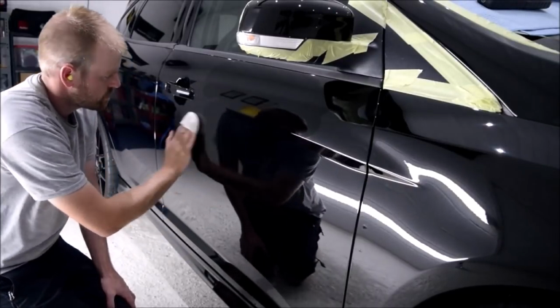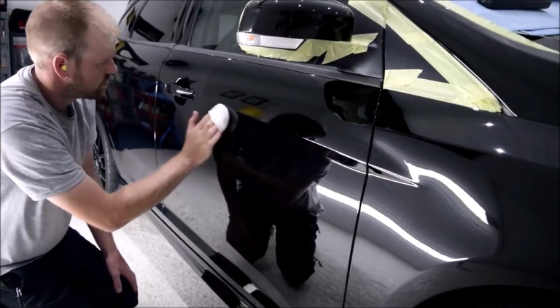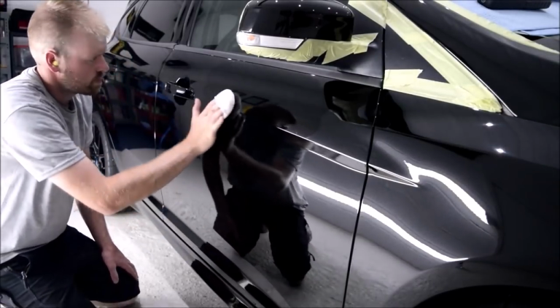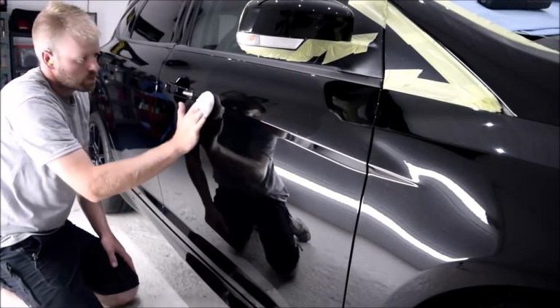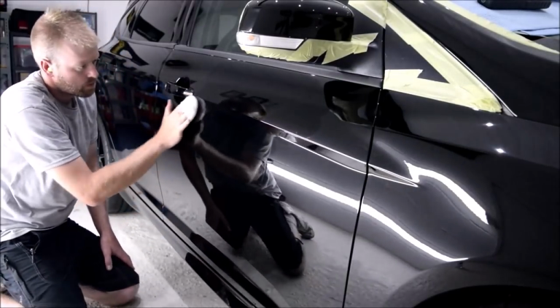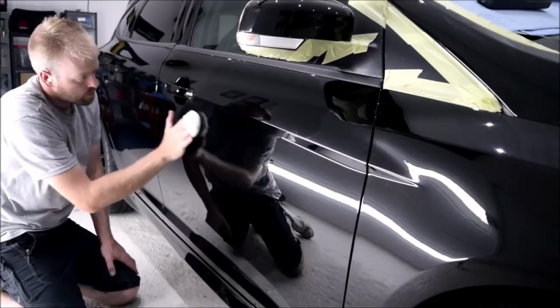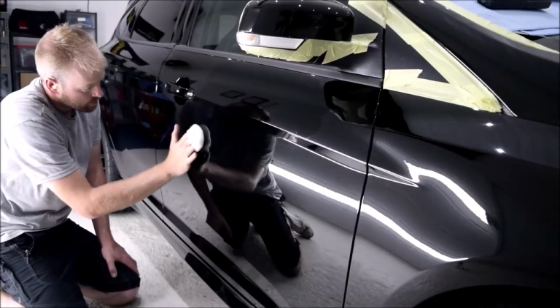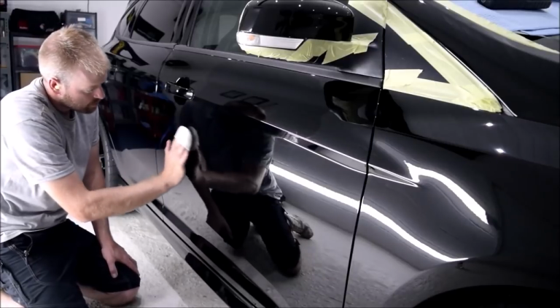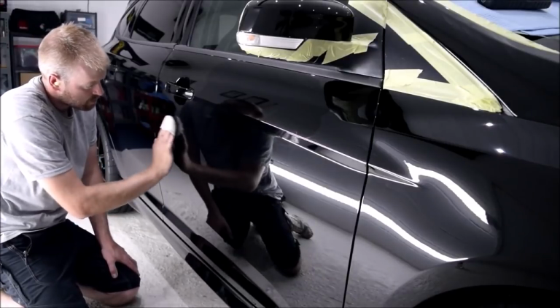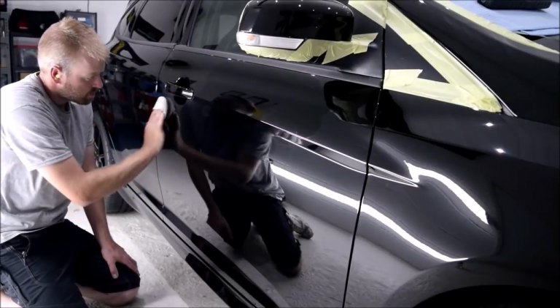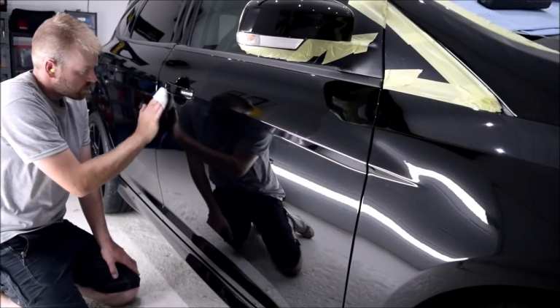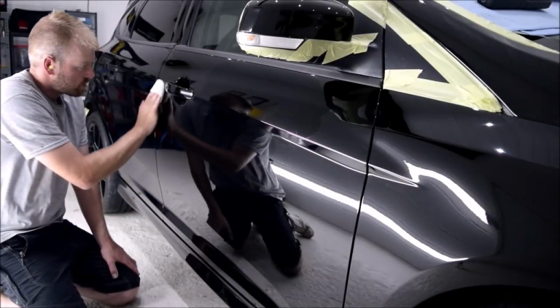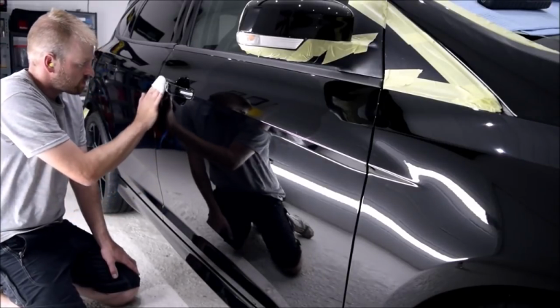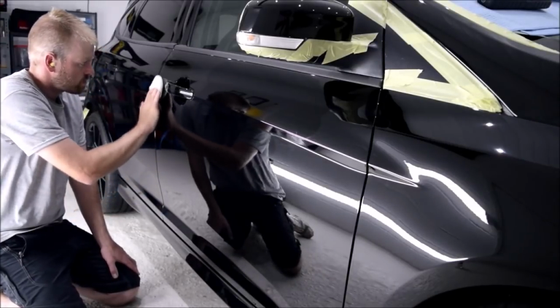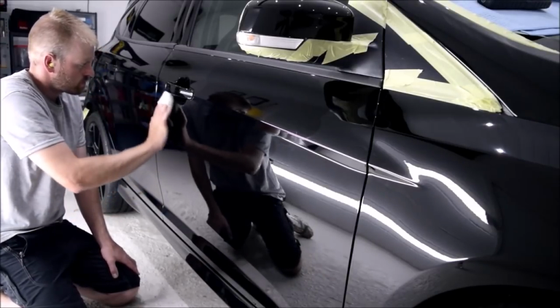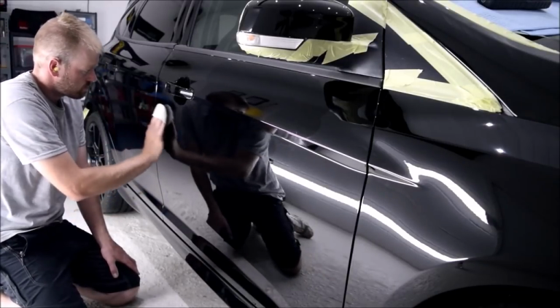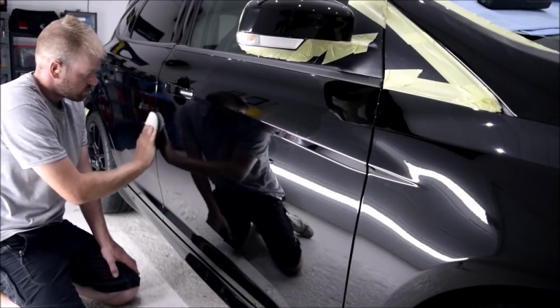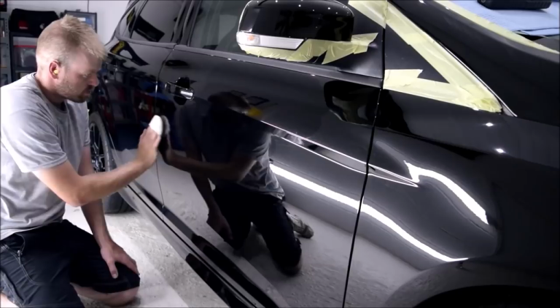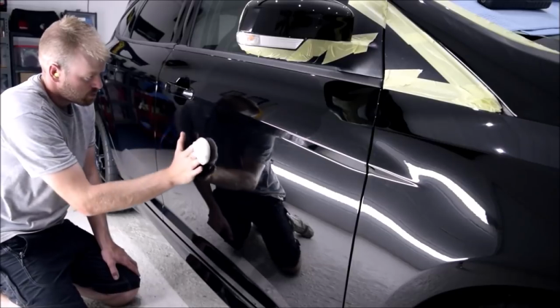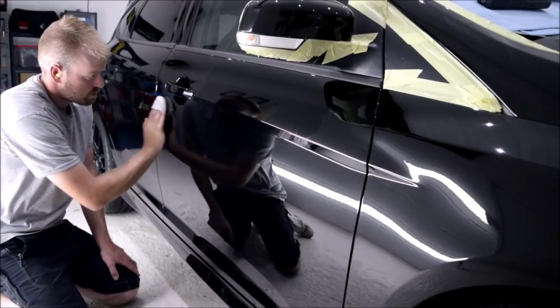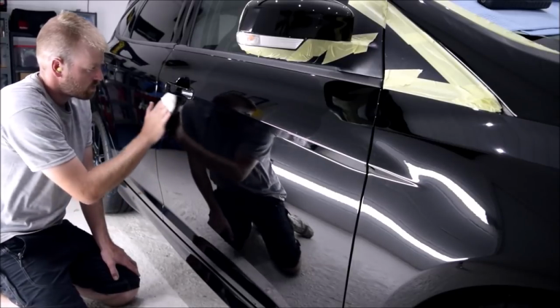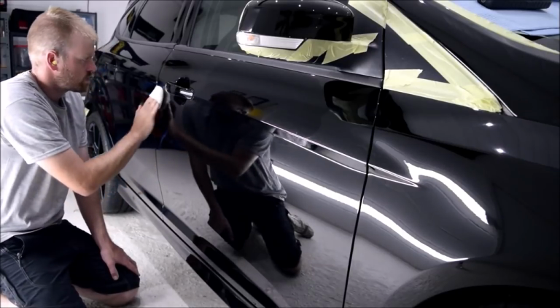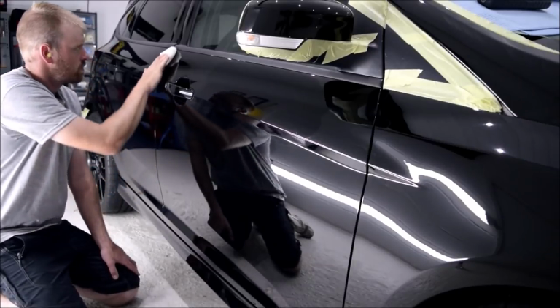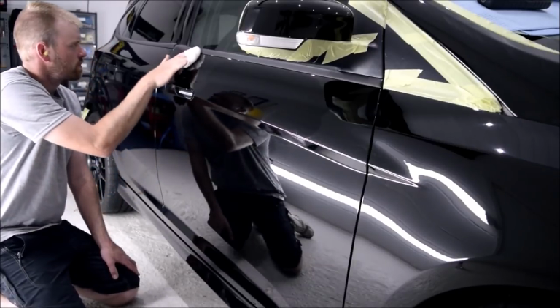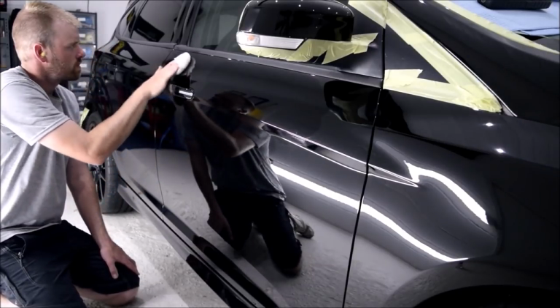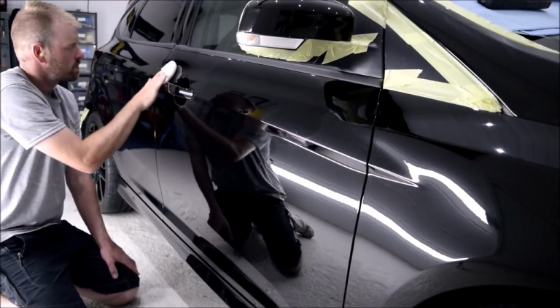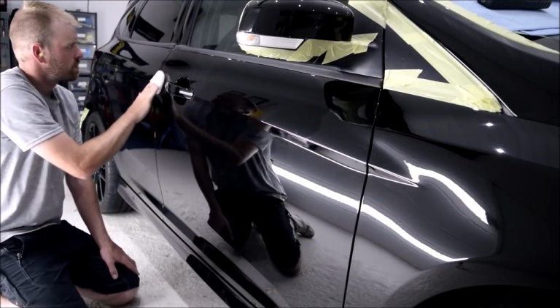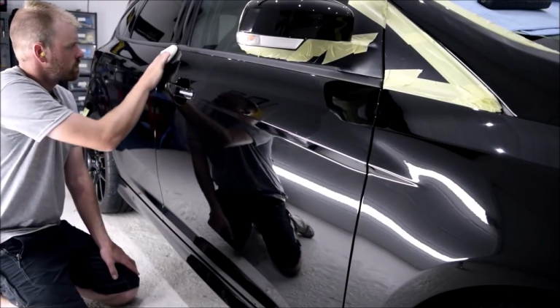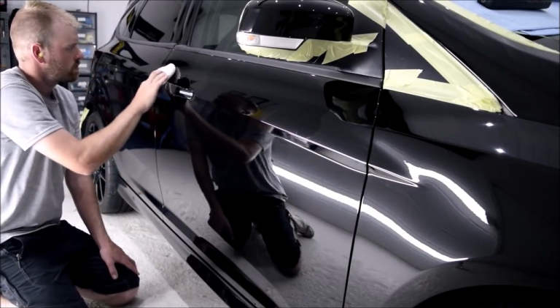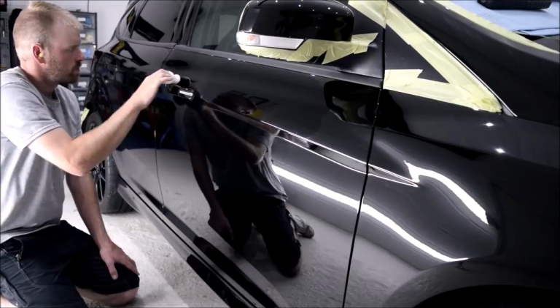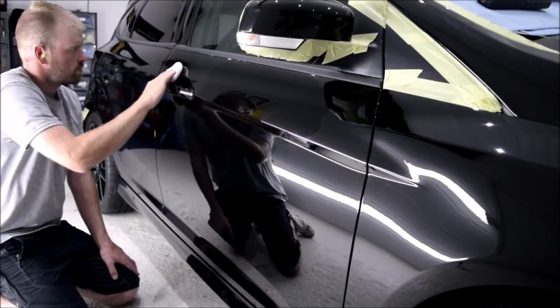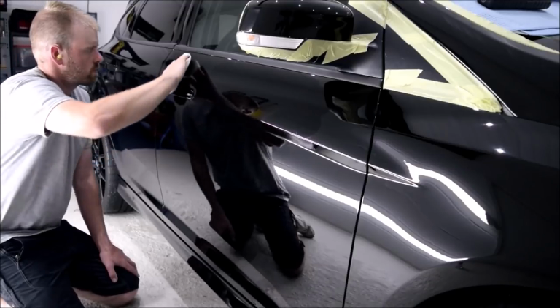We have now cleaned, decontaminated and prepared the paintwork for machine polishing. We've completed 3 stages of machine polishing to remove swirls and scratches and we have then wiped the paintwork down with IPA. In simple terms, the RS is now ready for ceramic protection.